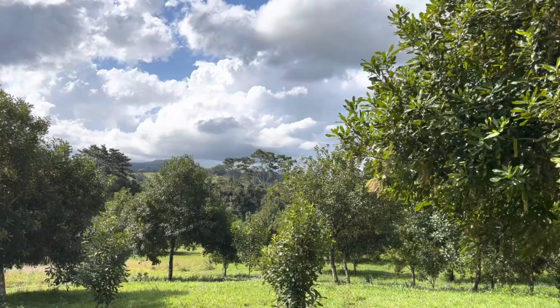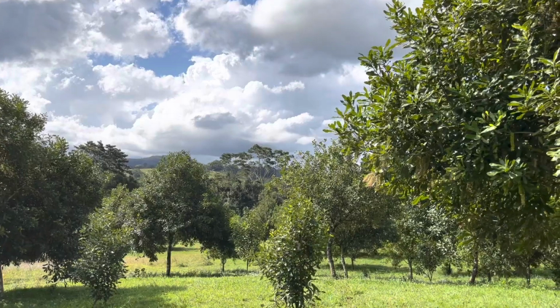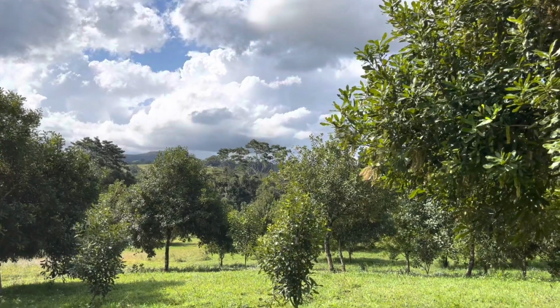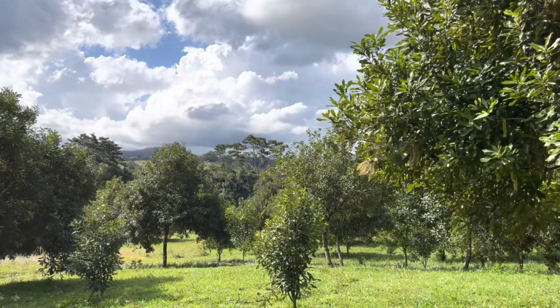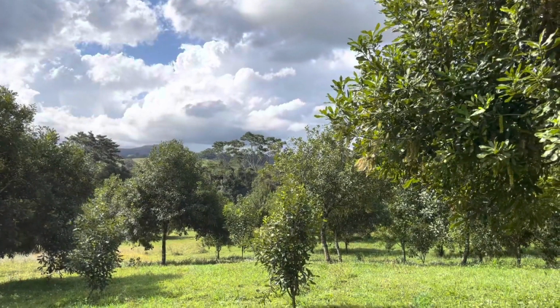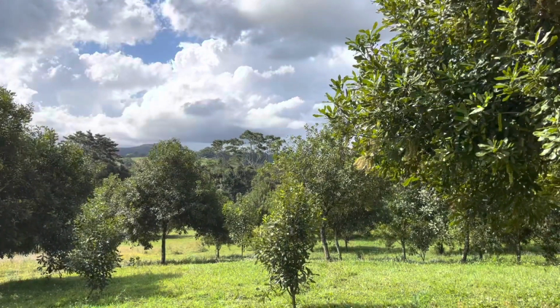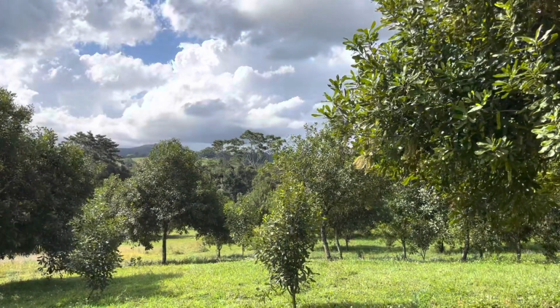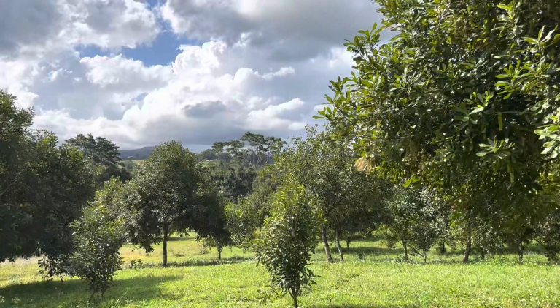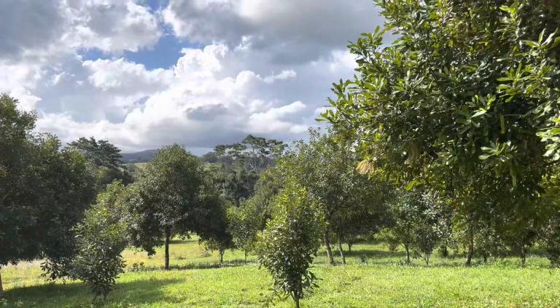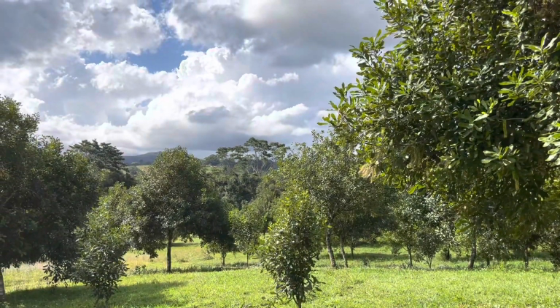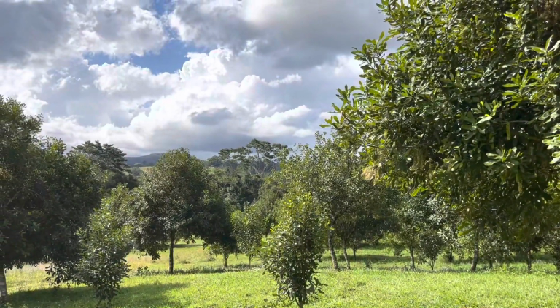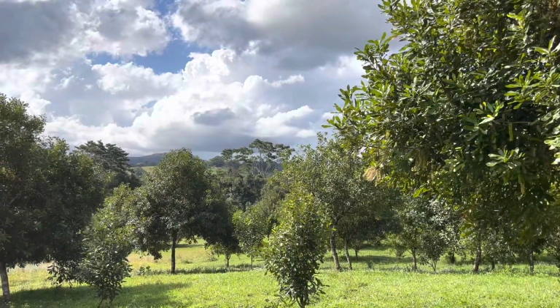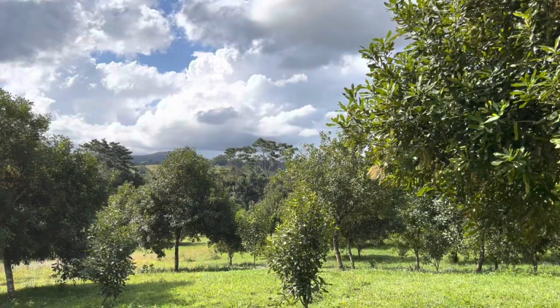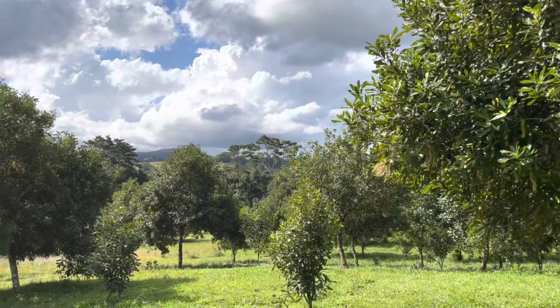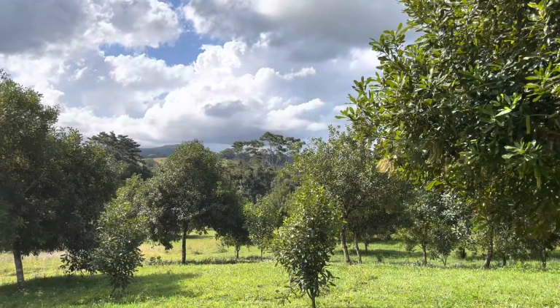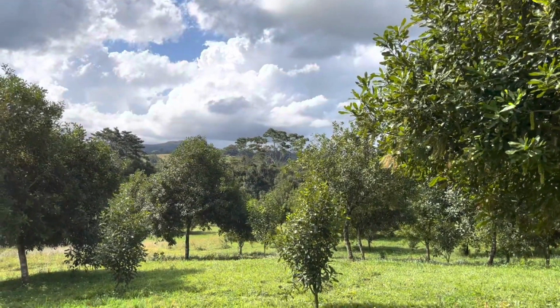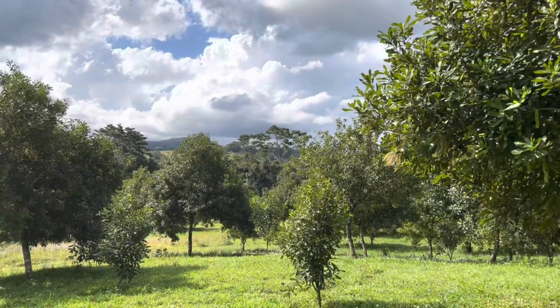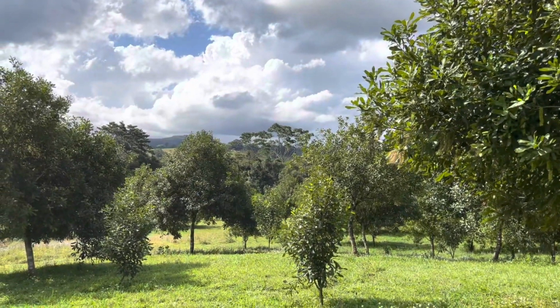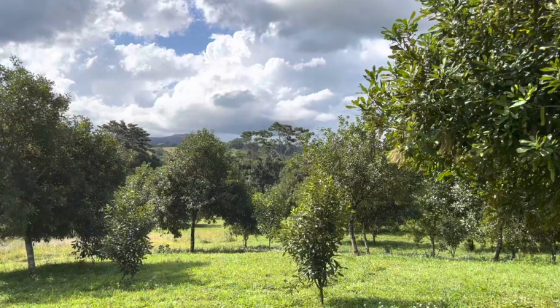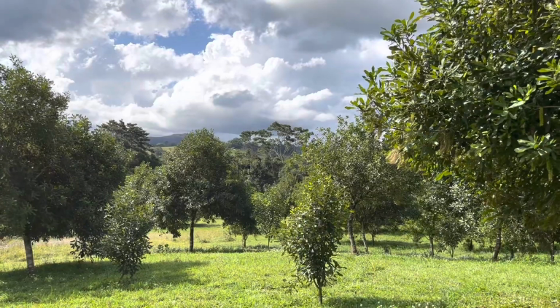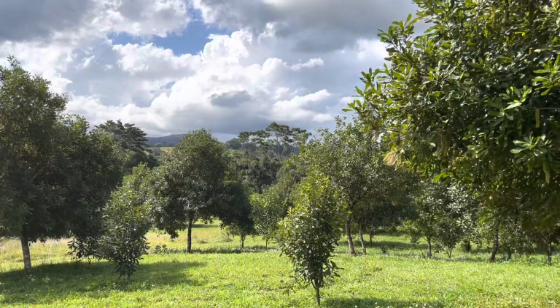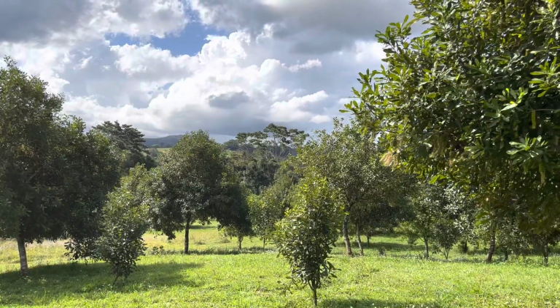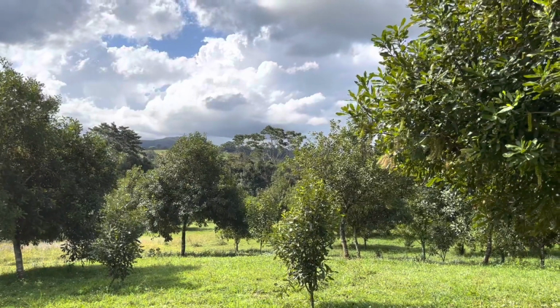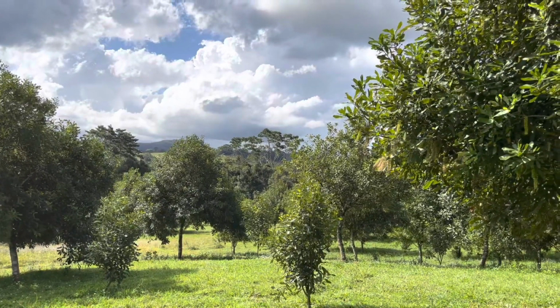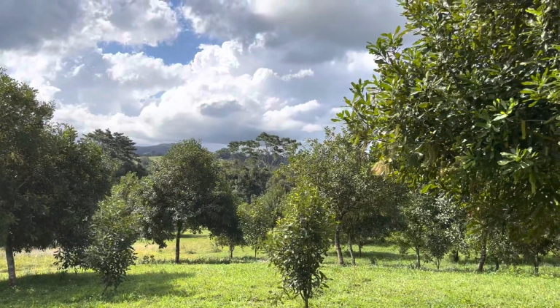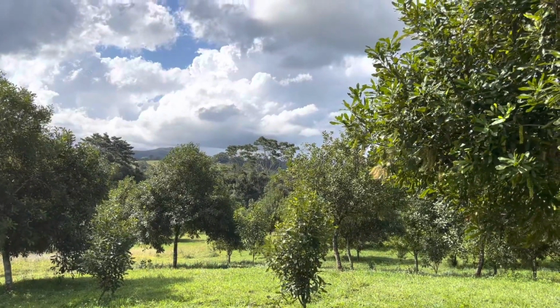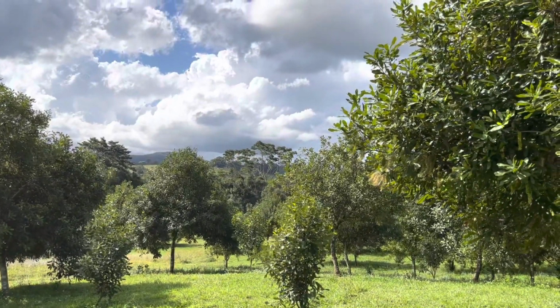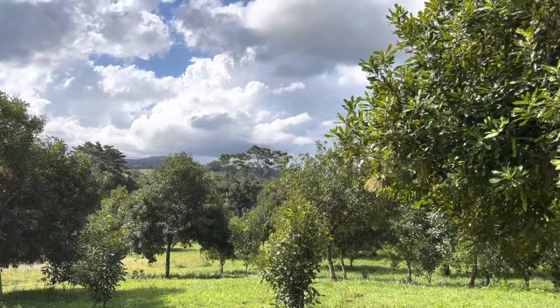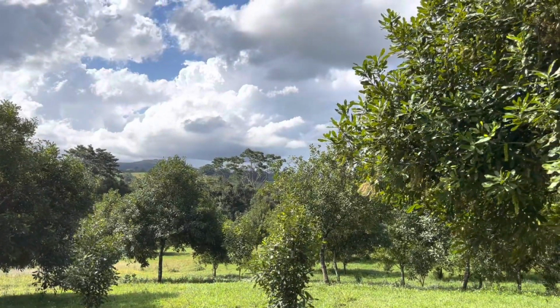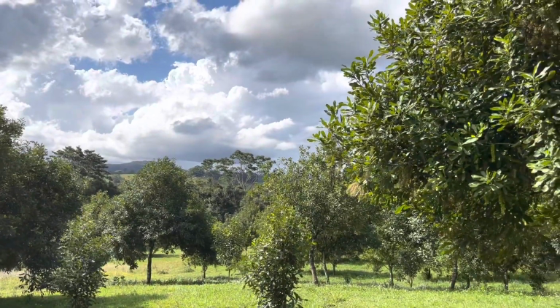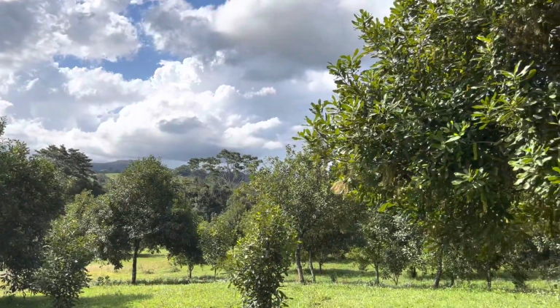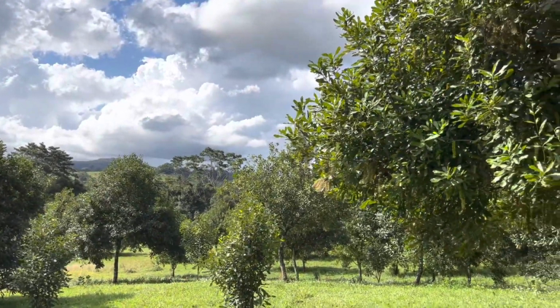Hello YouTube, welcome back to Nutkin Farm. Looking out over the Nightcap Ranges over there, you can see some telltale signs of rain coming.